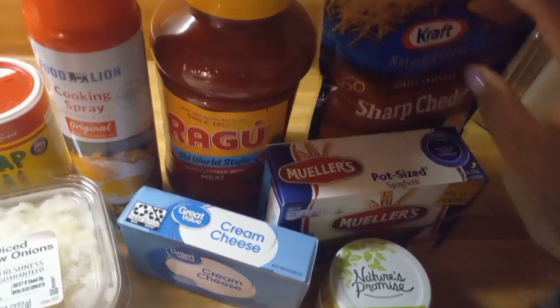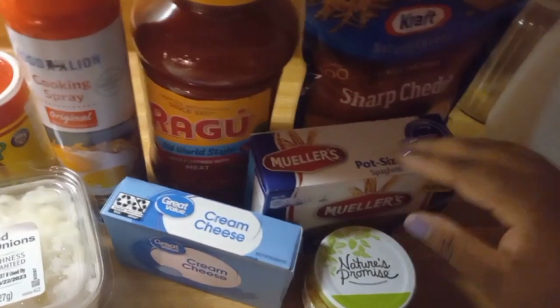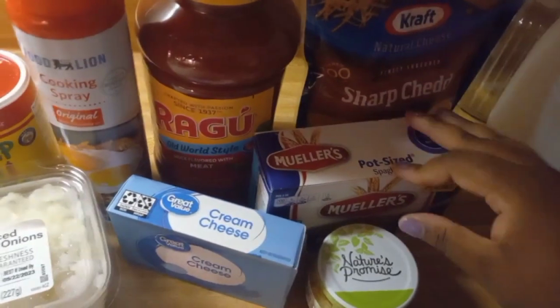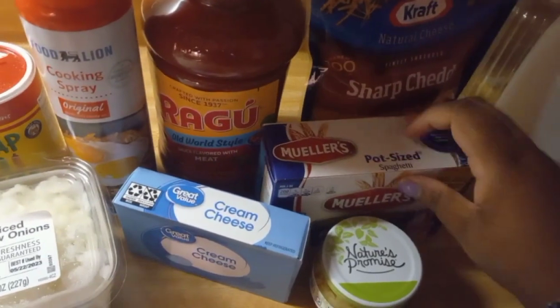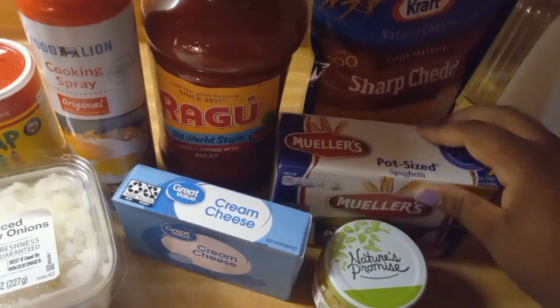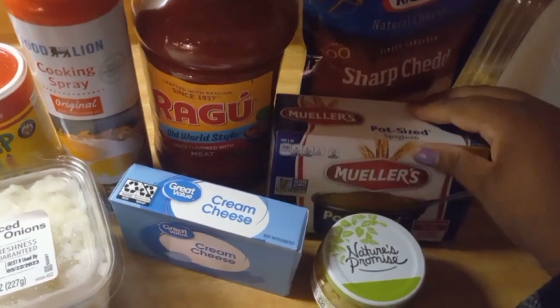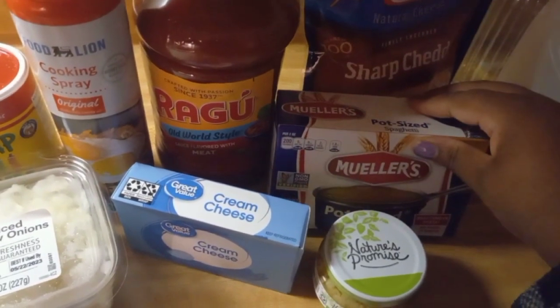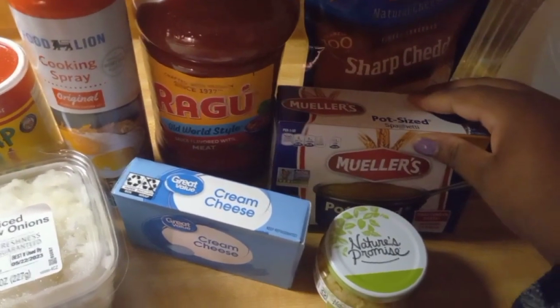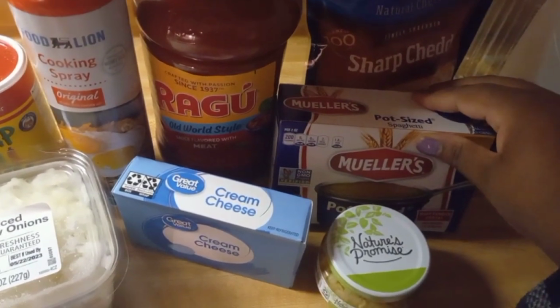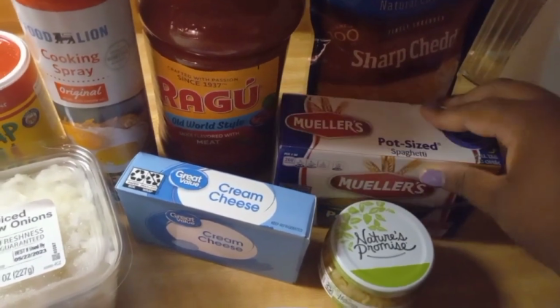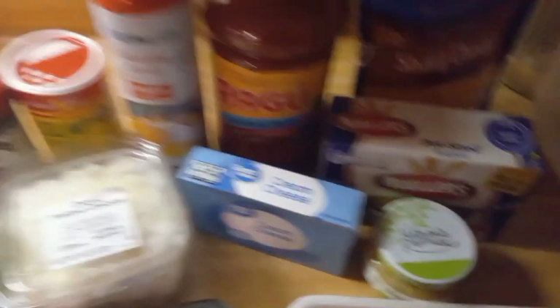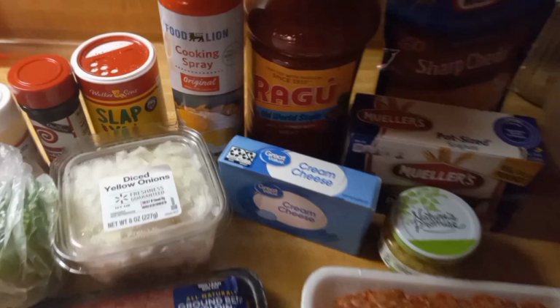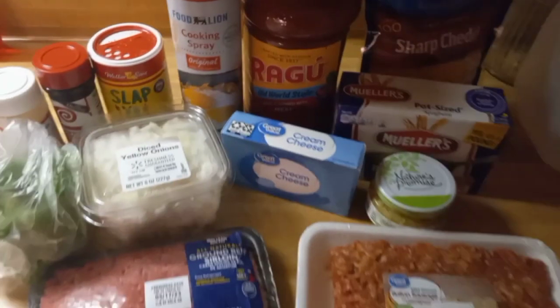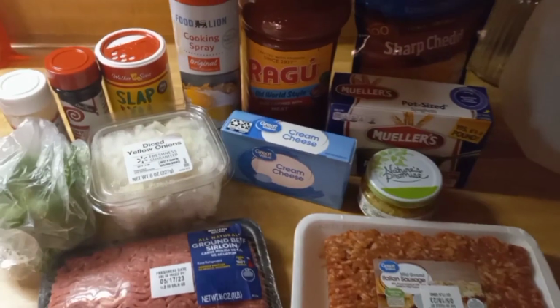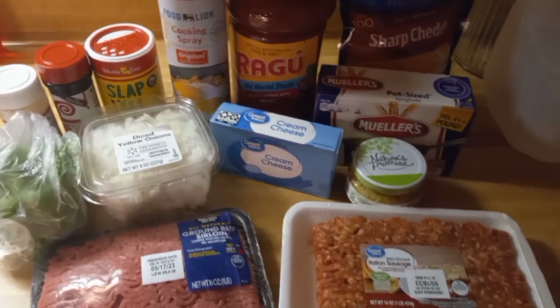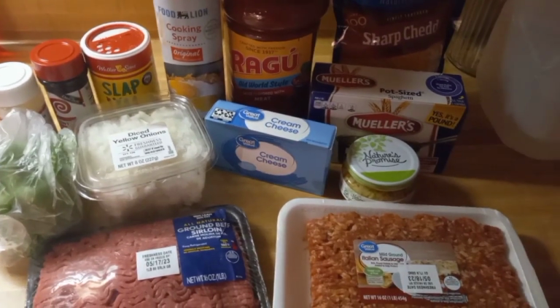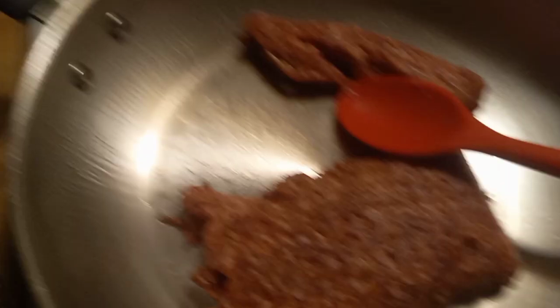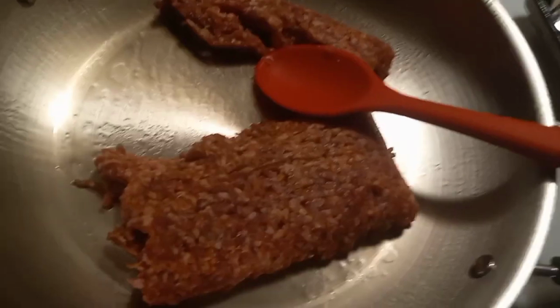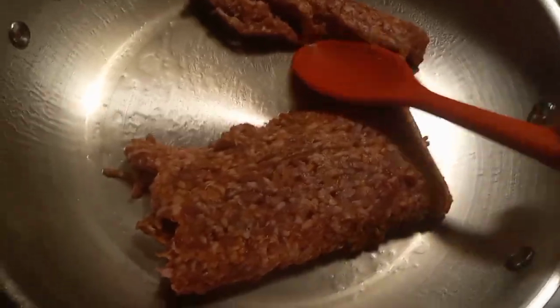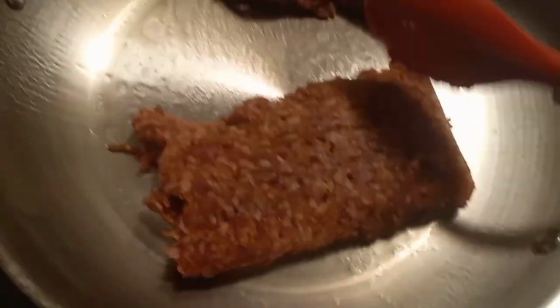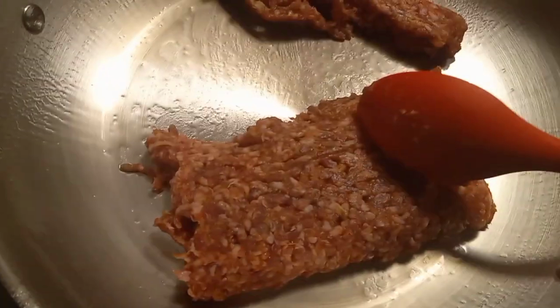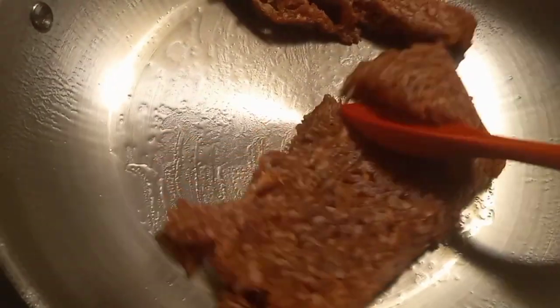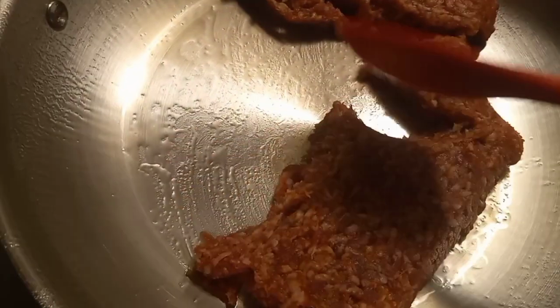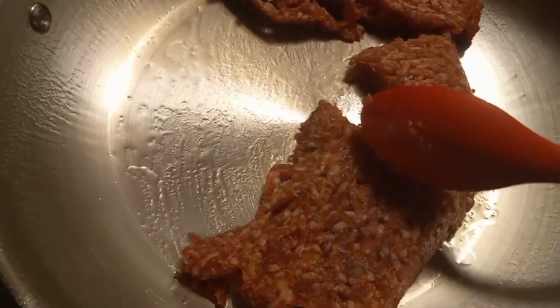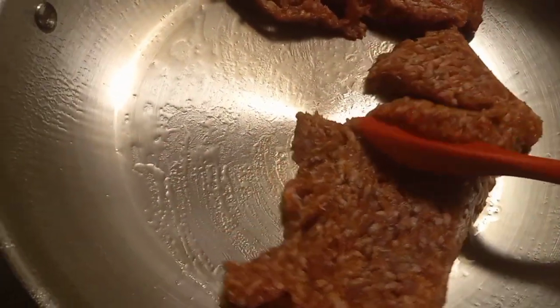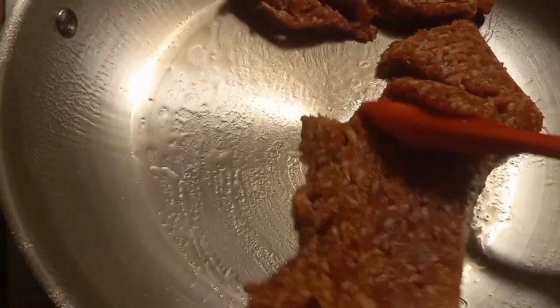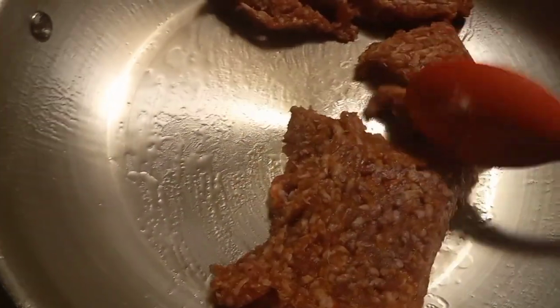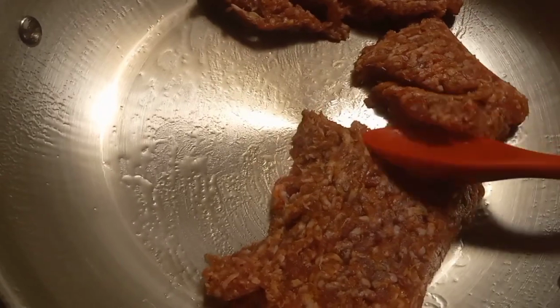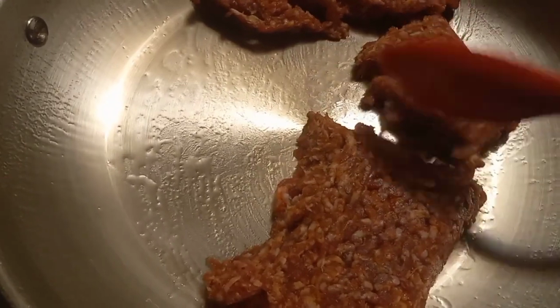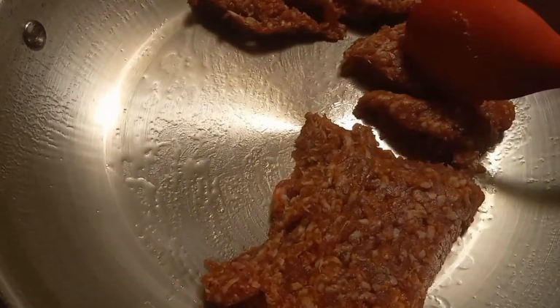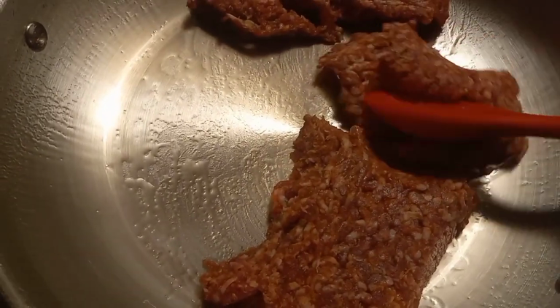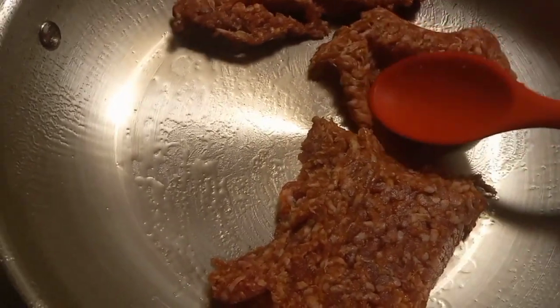Some shredded cheese and noodles — yeah, that's everything. Right here I'm just starting to grind up my Italian sausage.